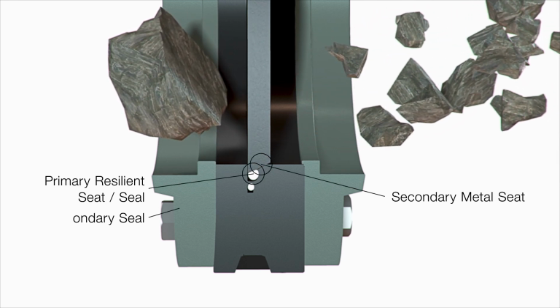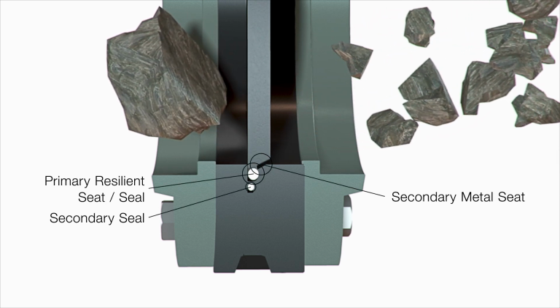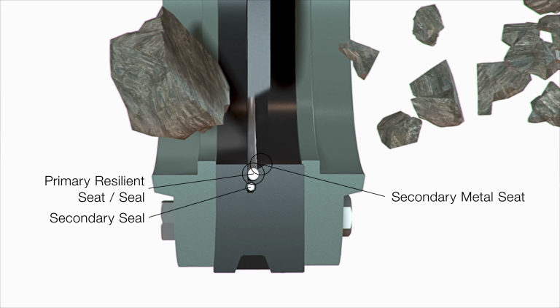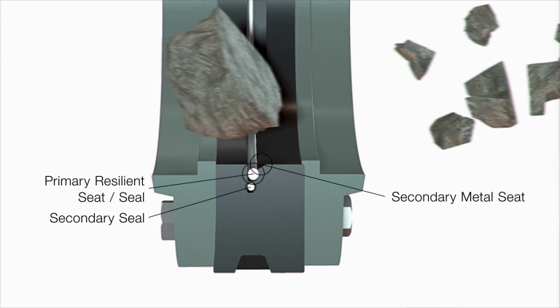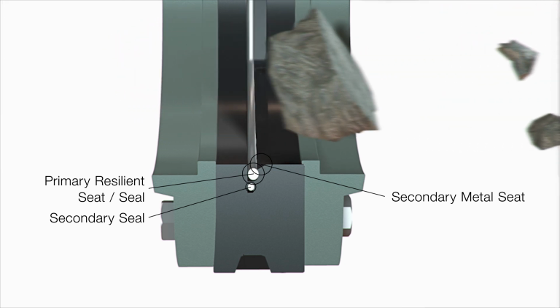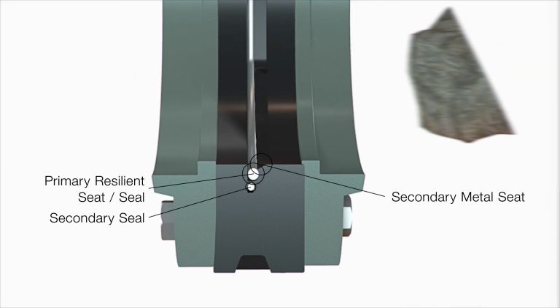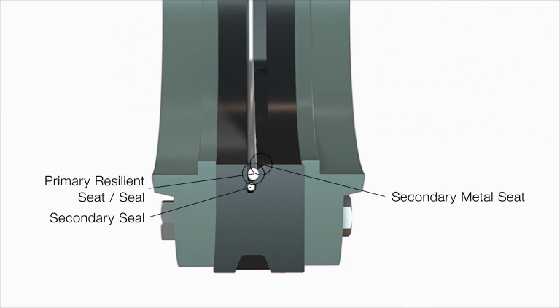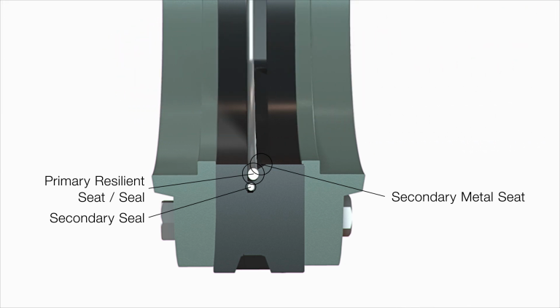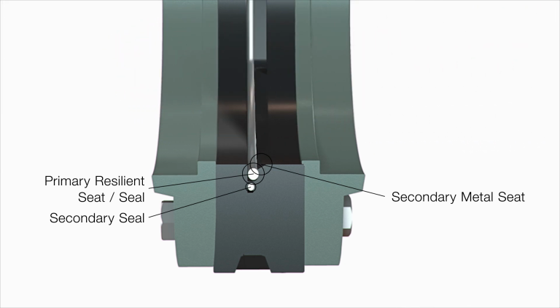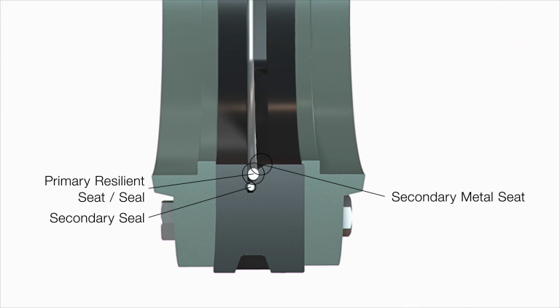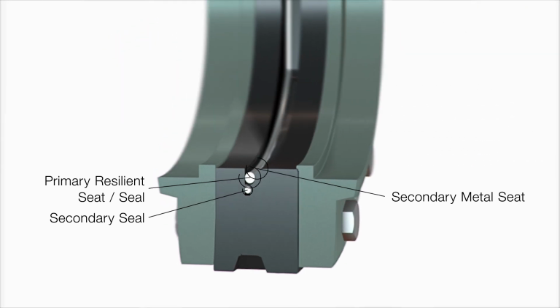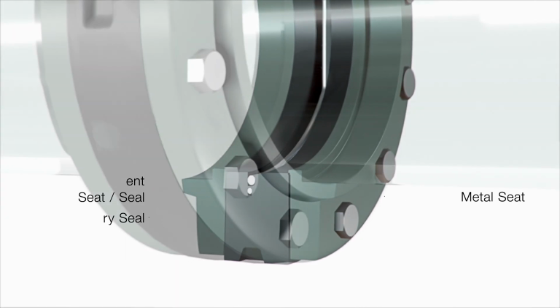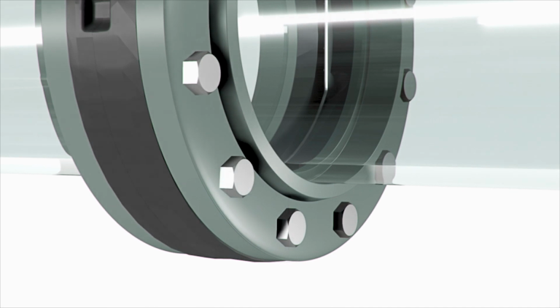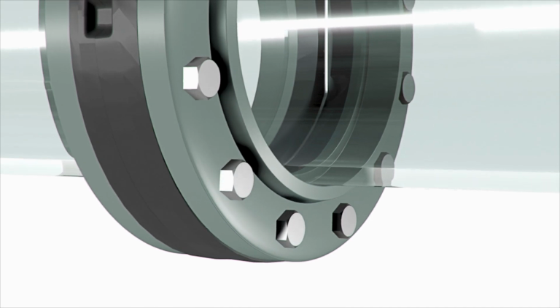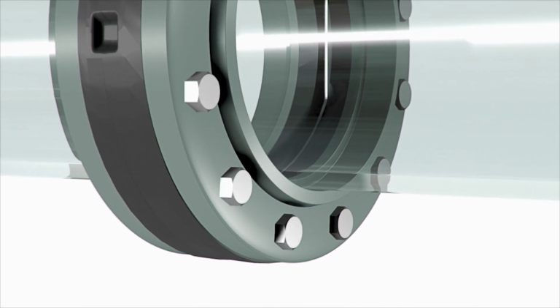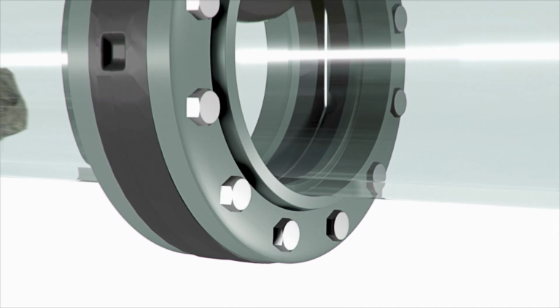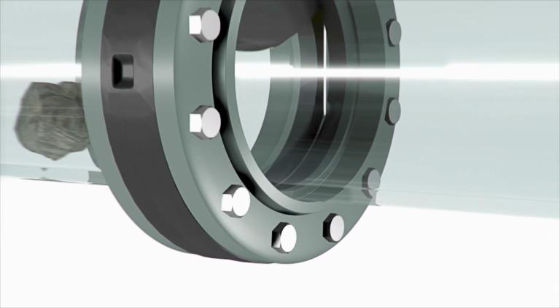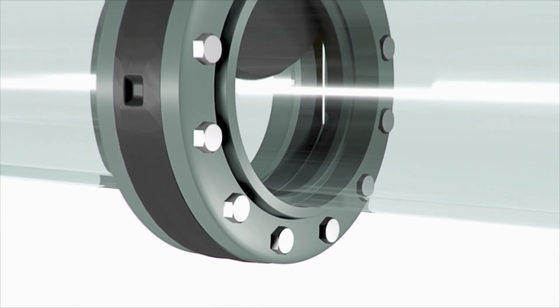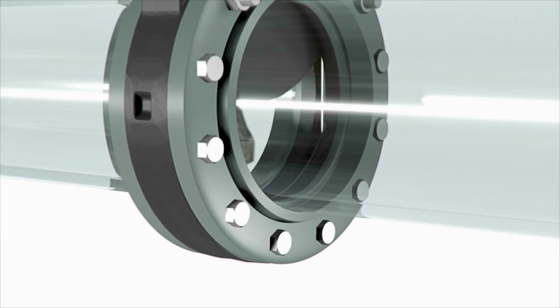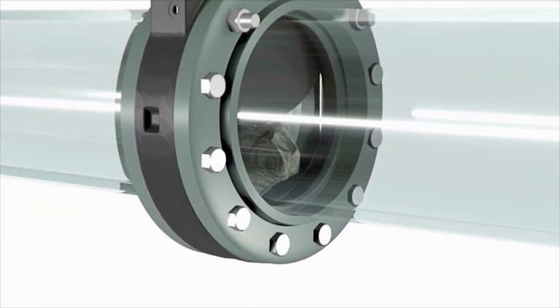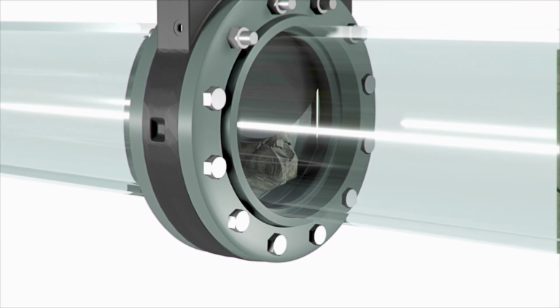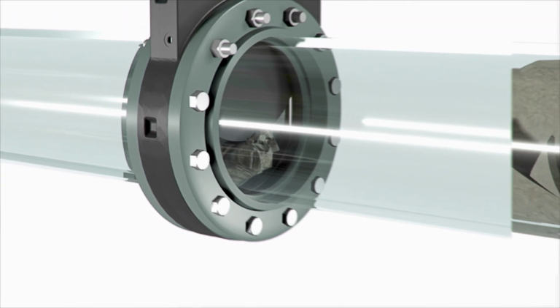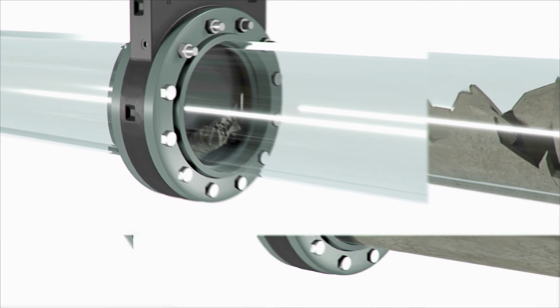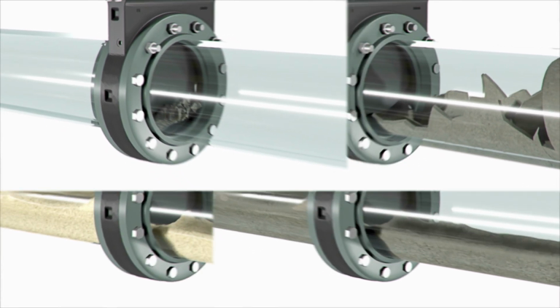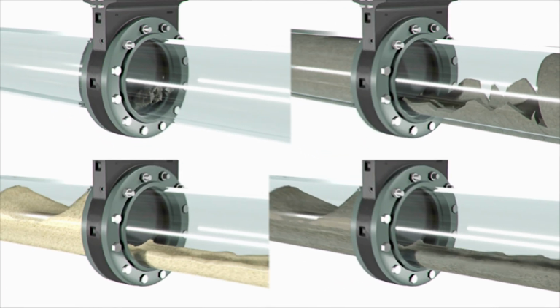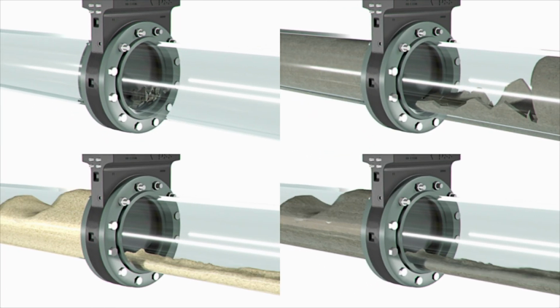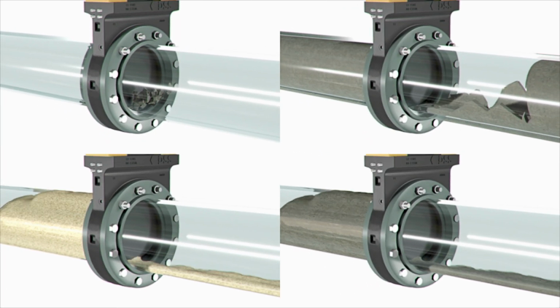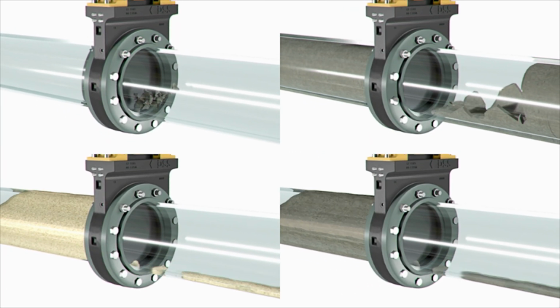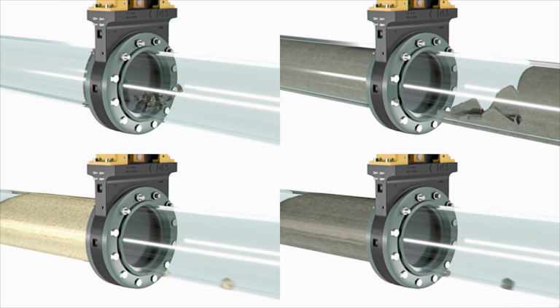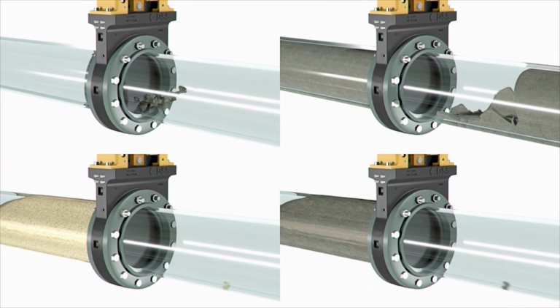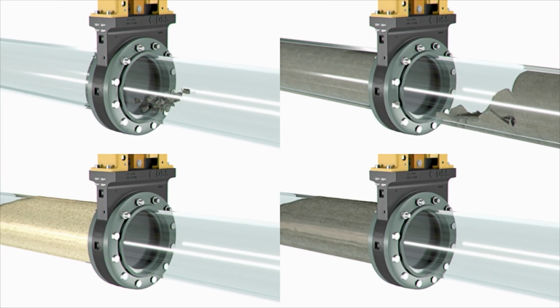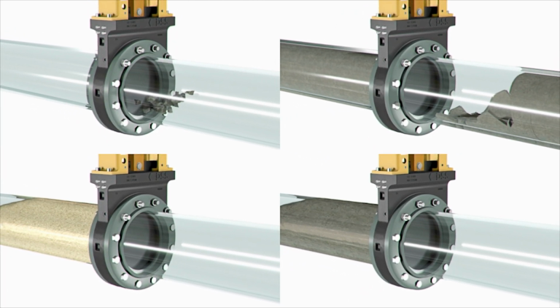A secondary seal further eliminates any possible leakage to atmosphere. Our severe service knife gate valves reliably and repeatedly shear through solids, scale, fiber, paste, and any other material you can find in a pipeline.